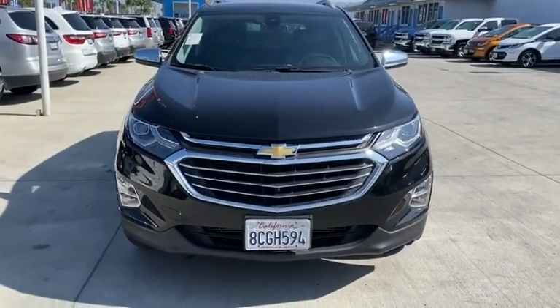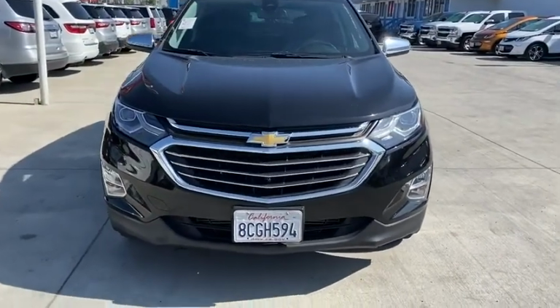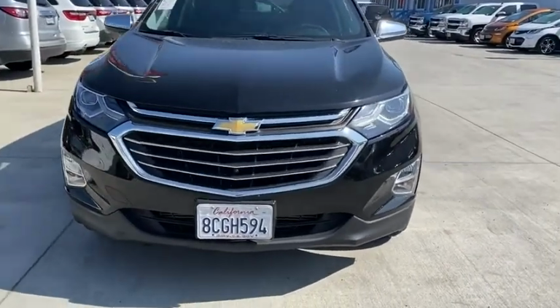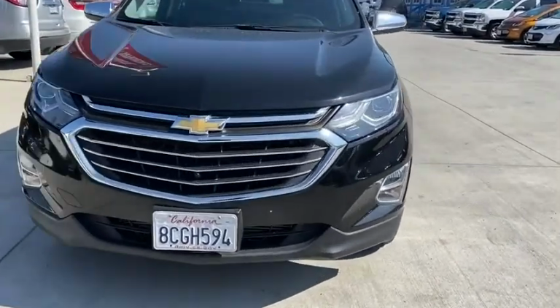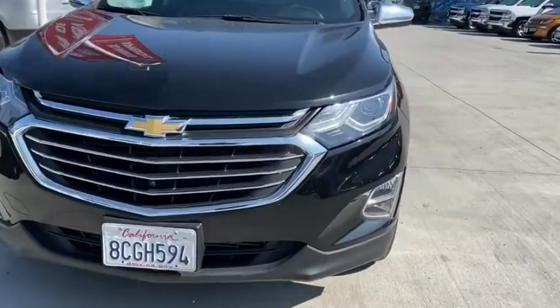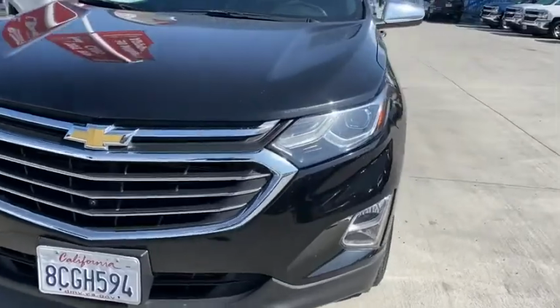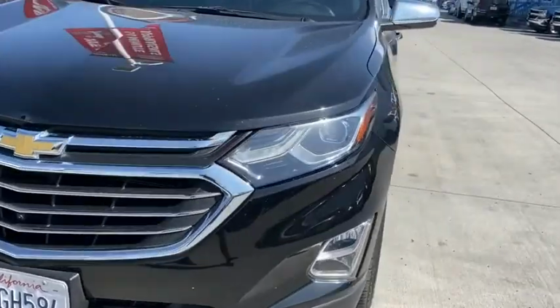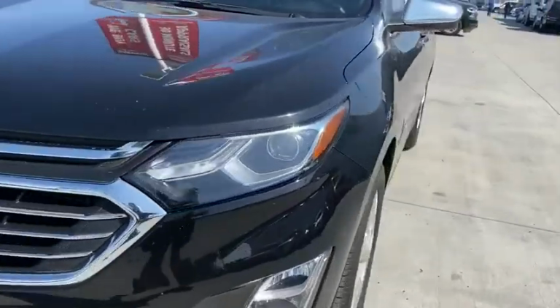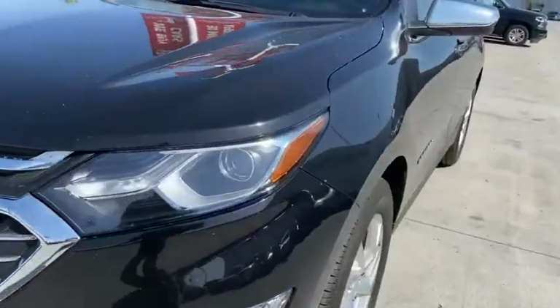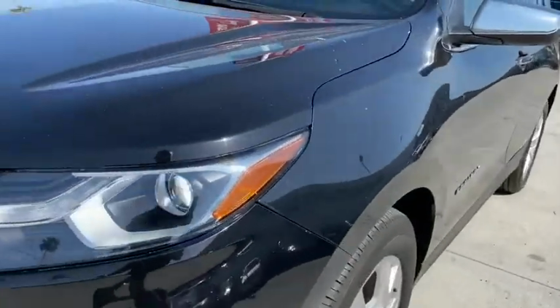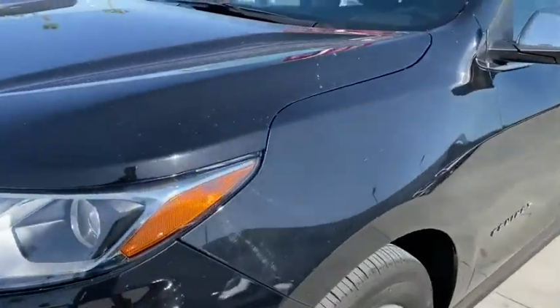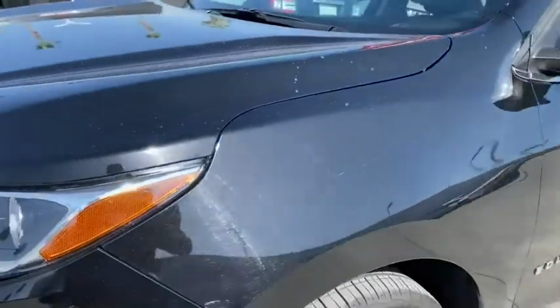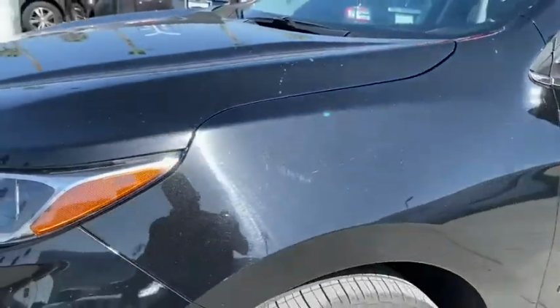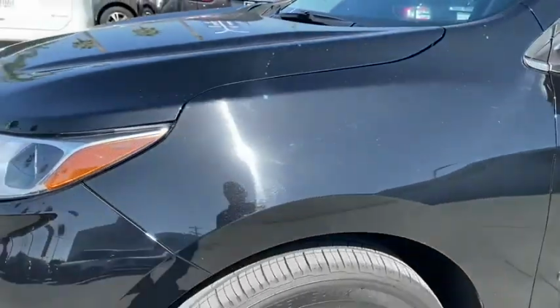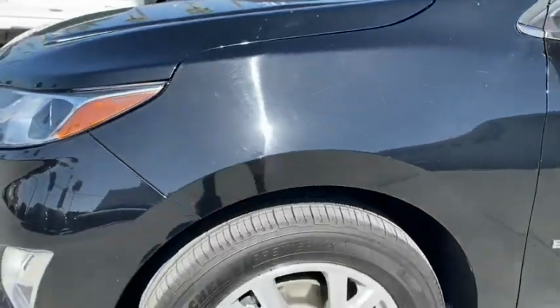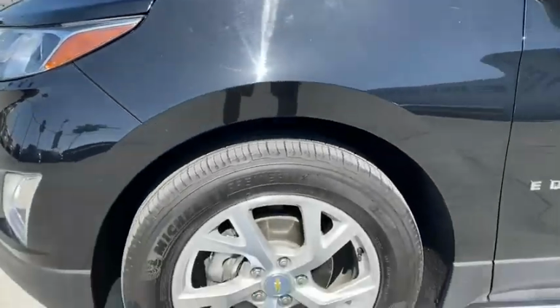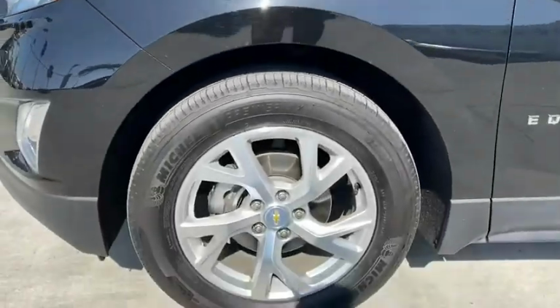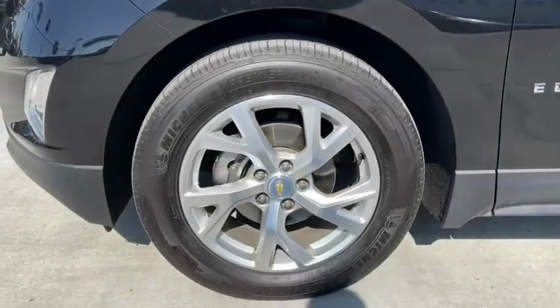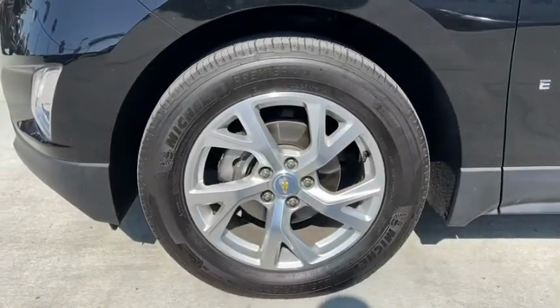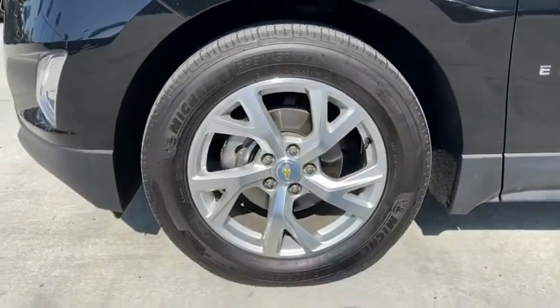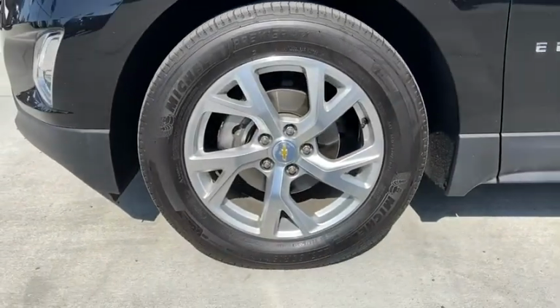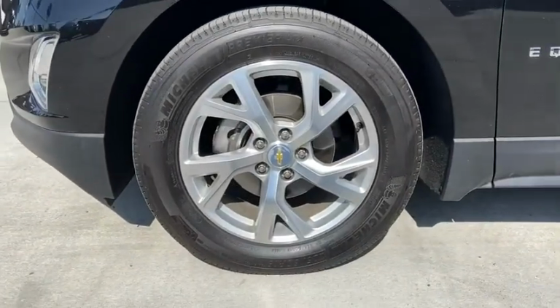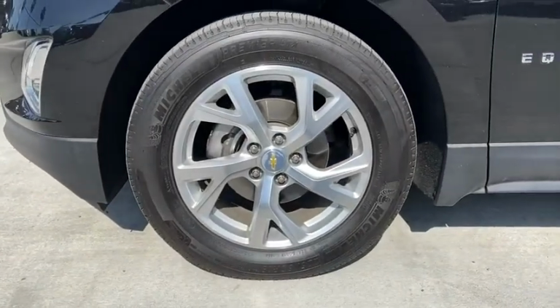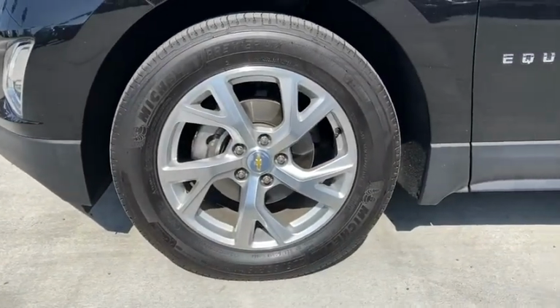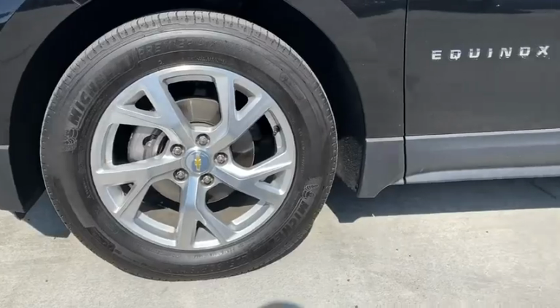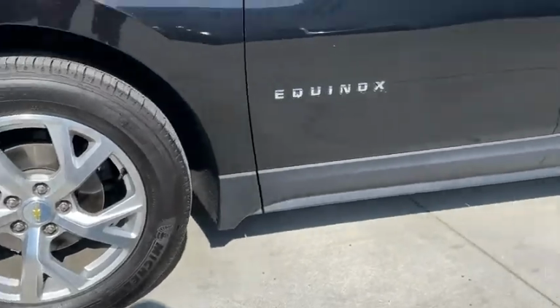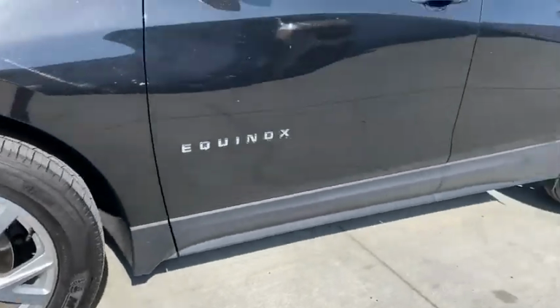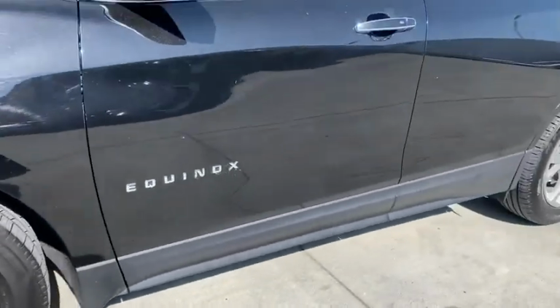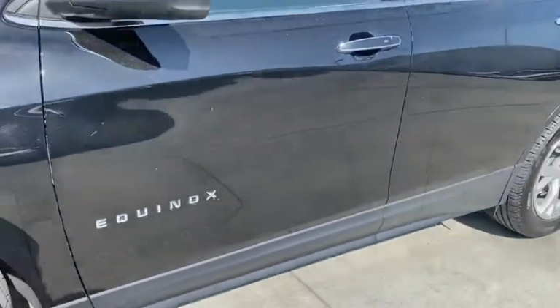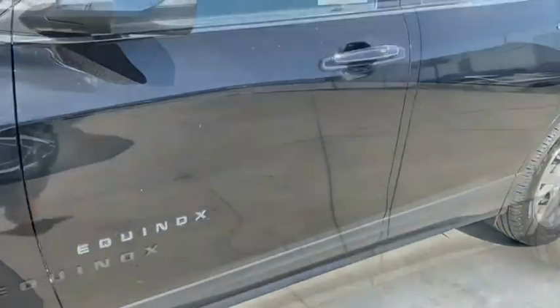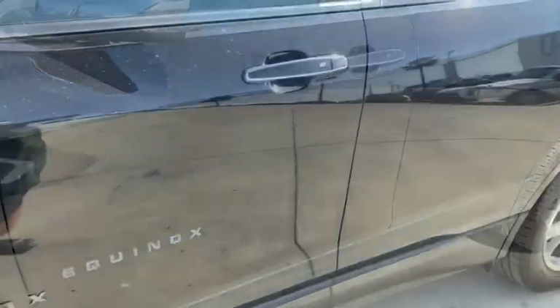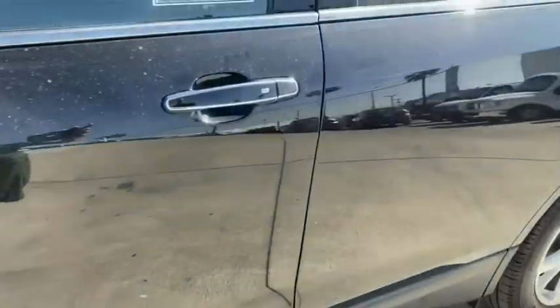Brake assist, overhead console. This vehicle offers reliability and good looks at a great price. So come in and take a test drive today.